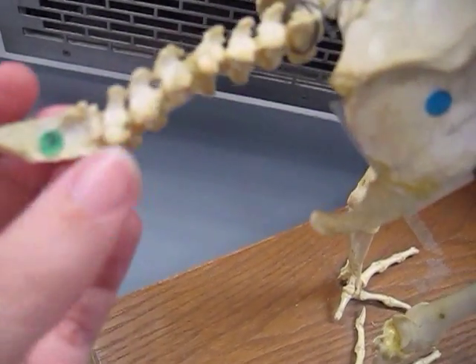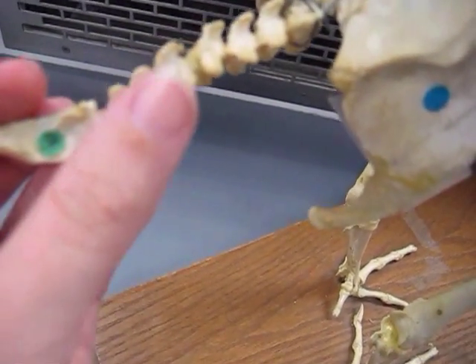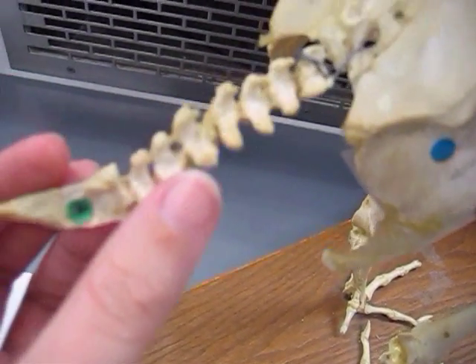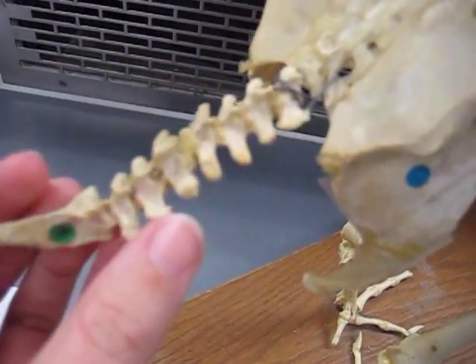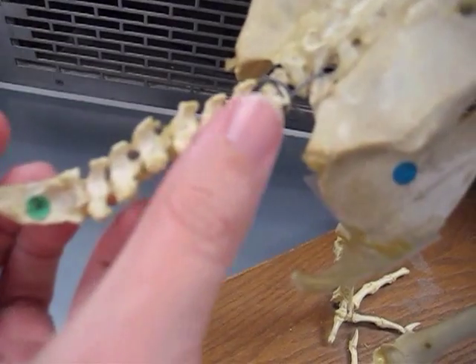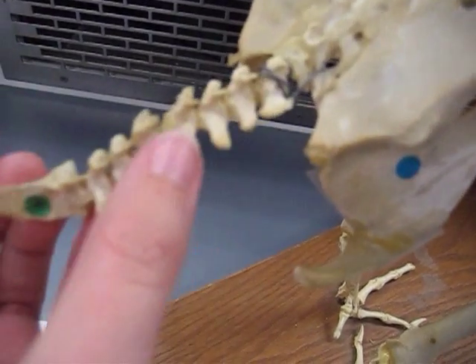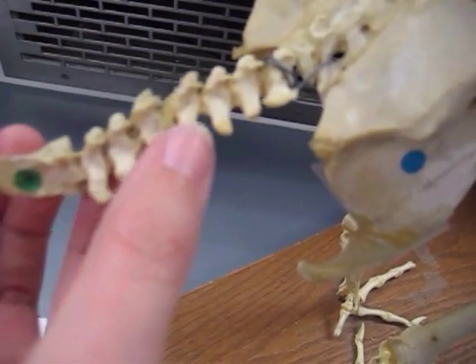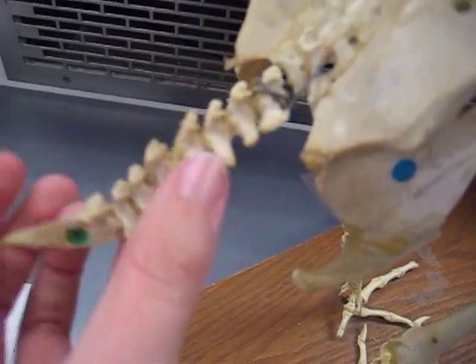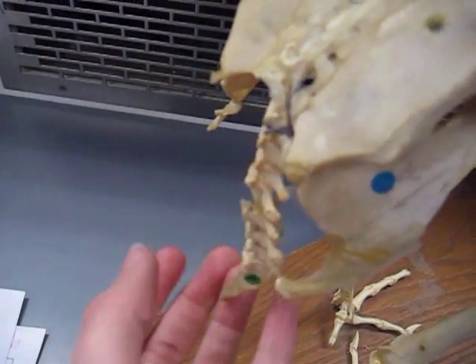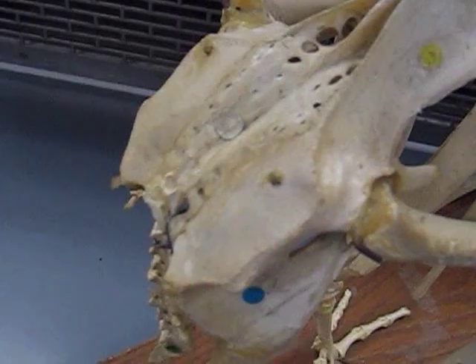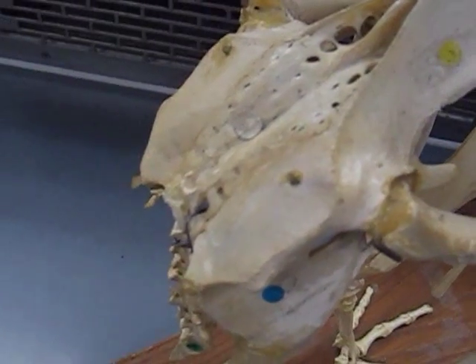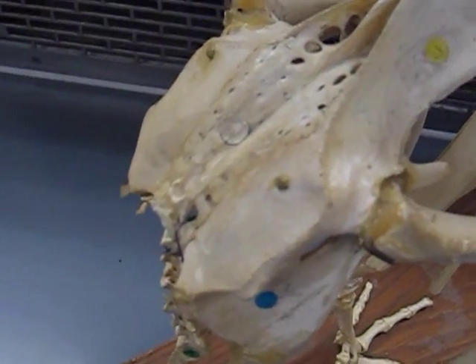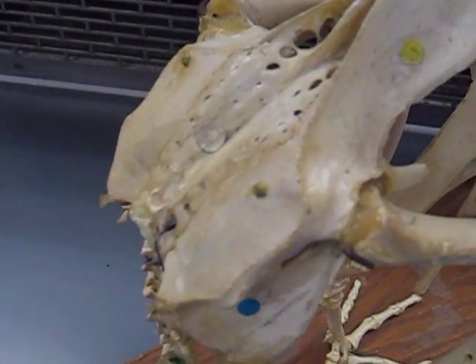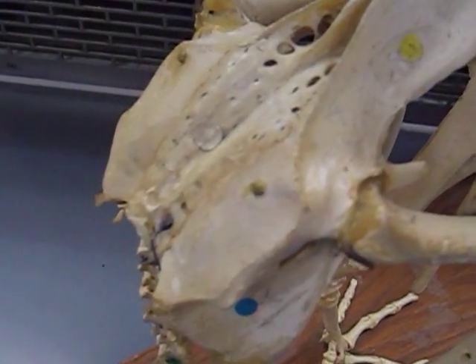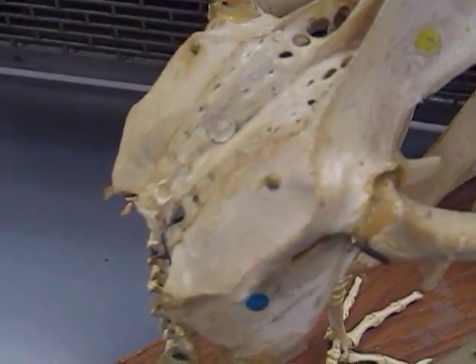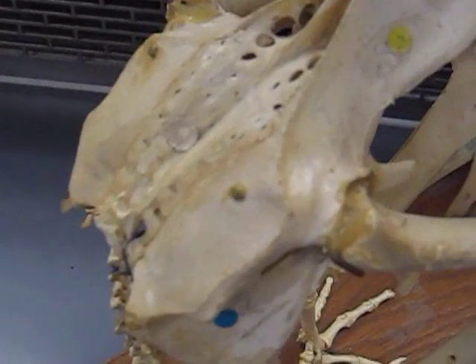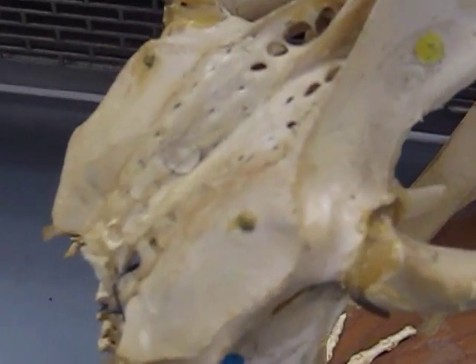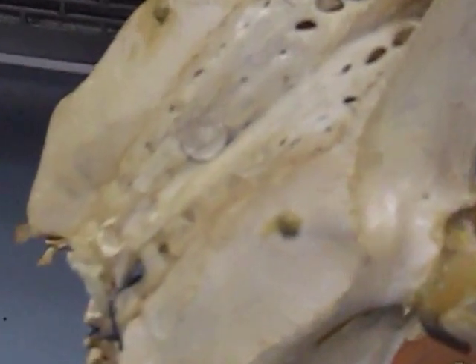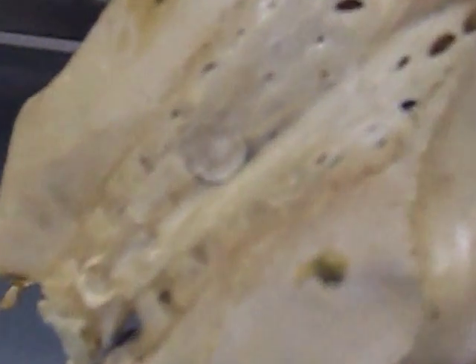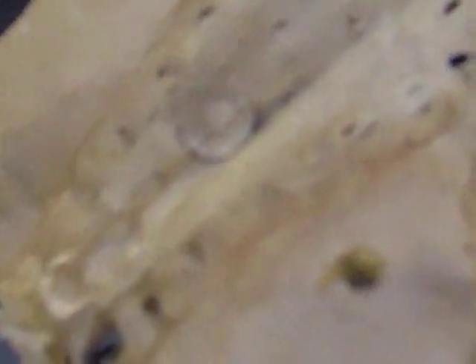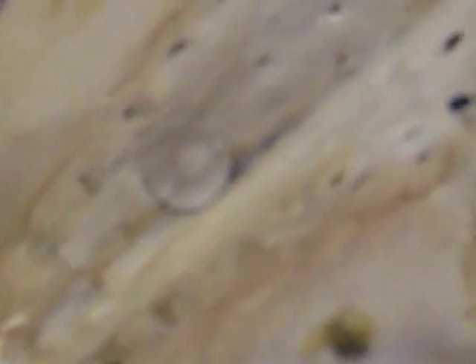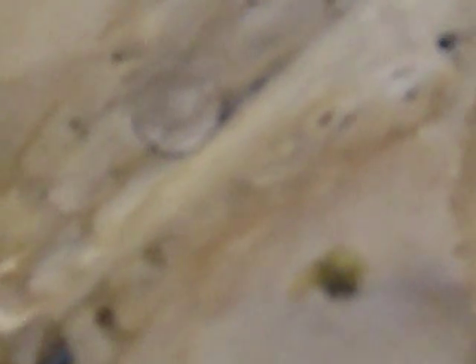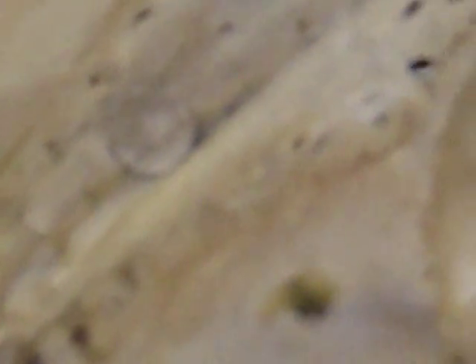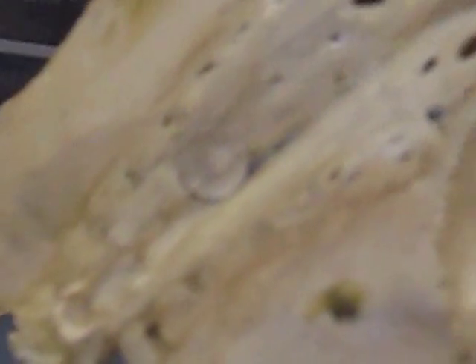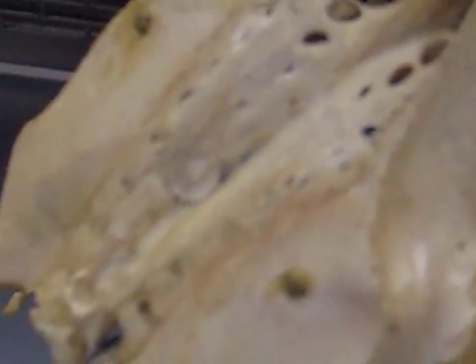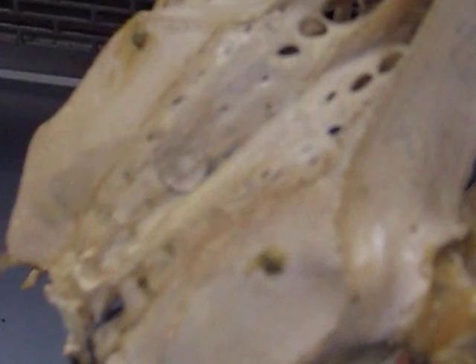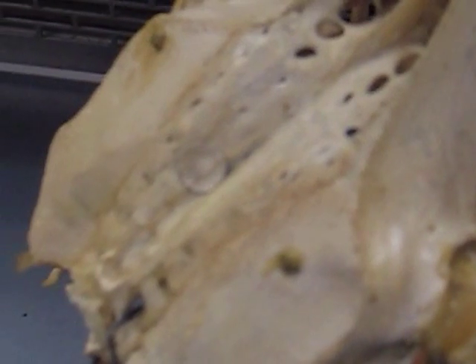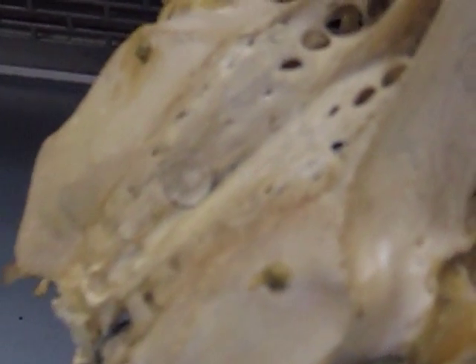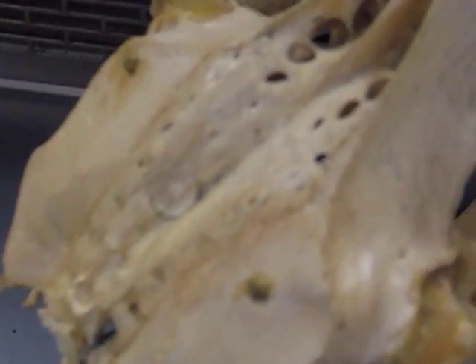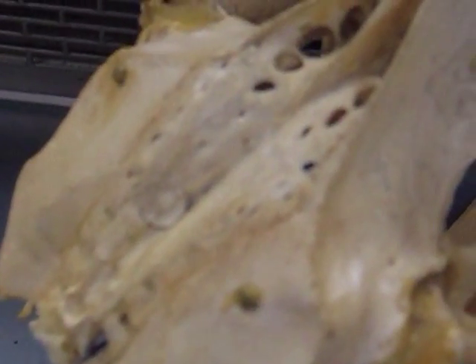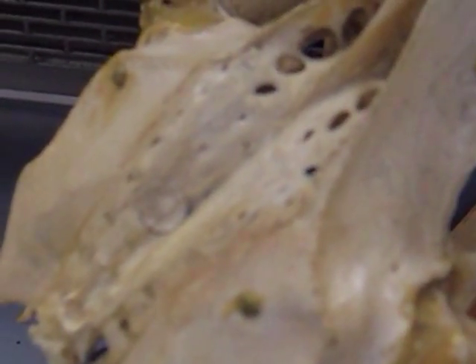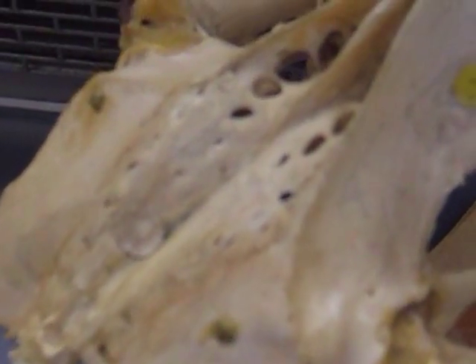And these are the caudal vertebrae. This really hard to see white dot right there is the synsacrum.